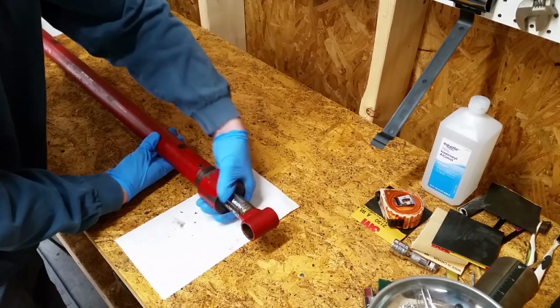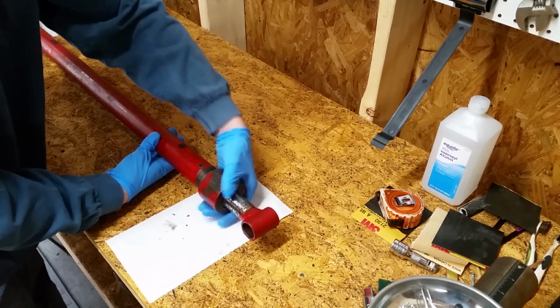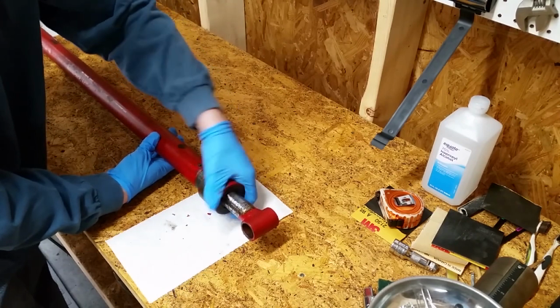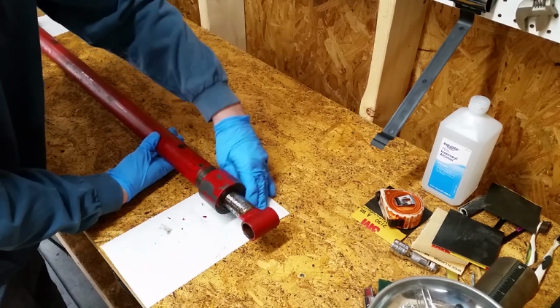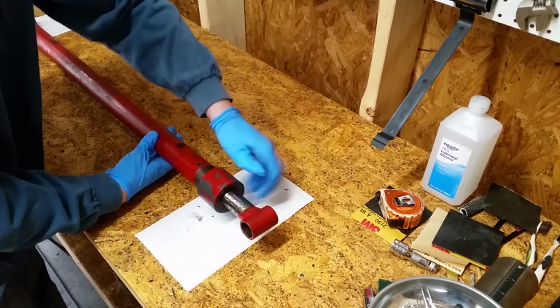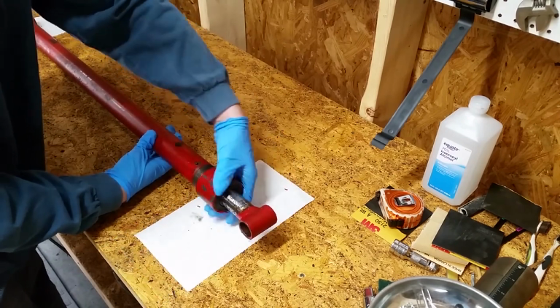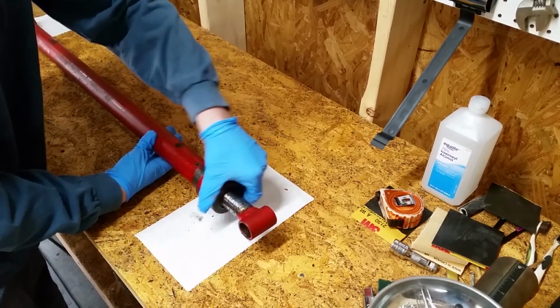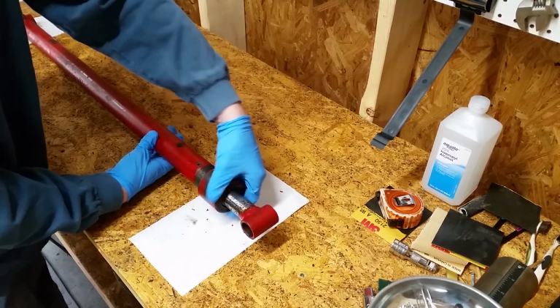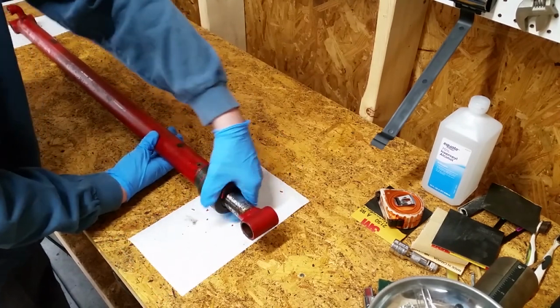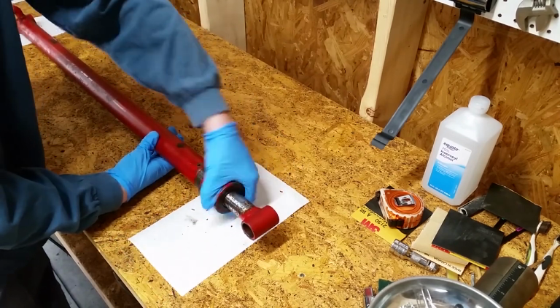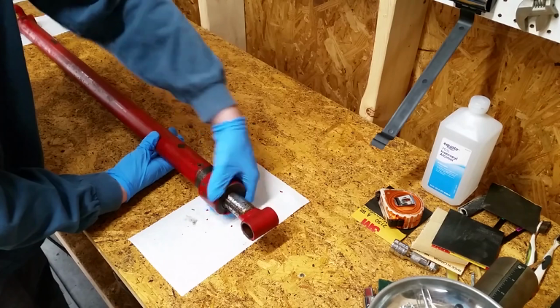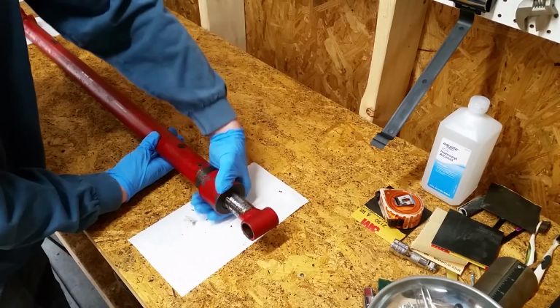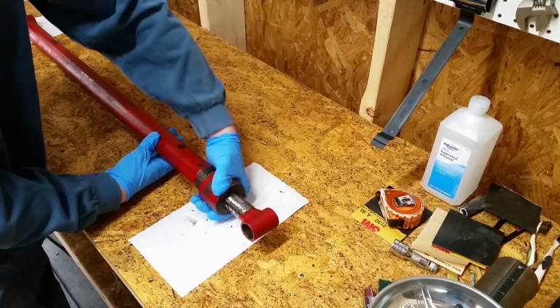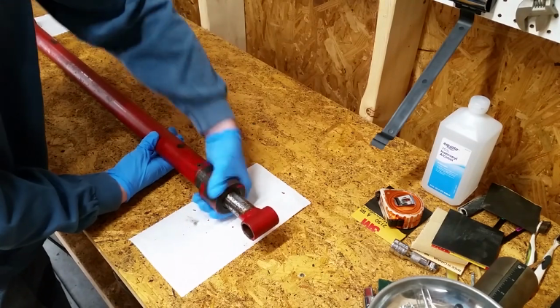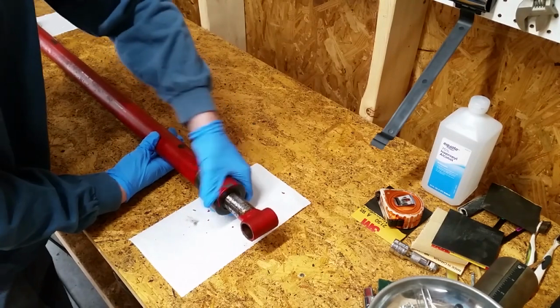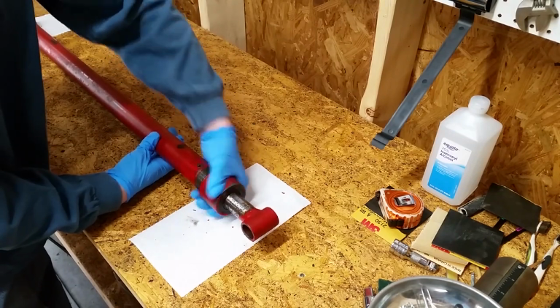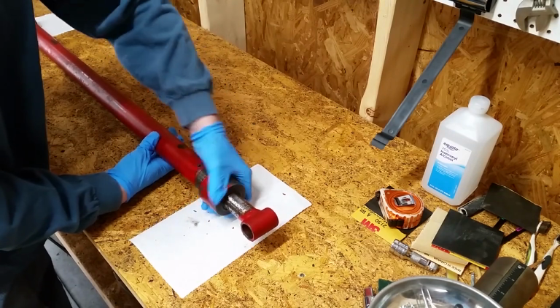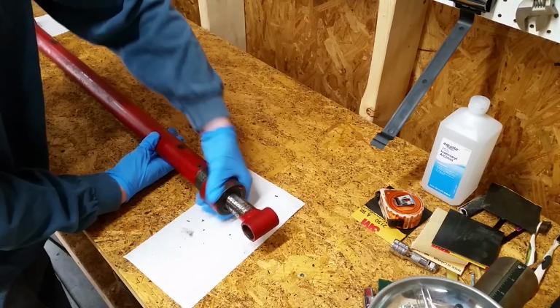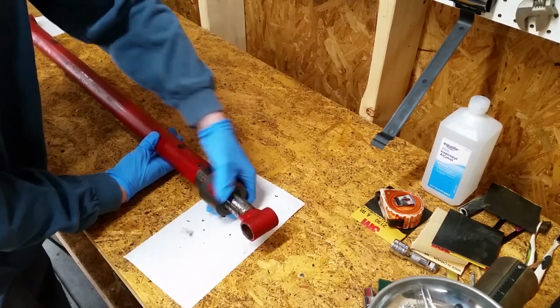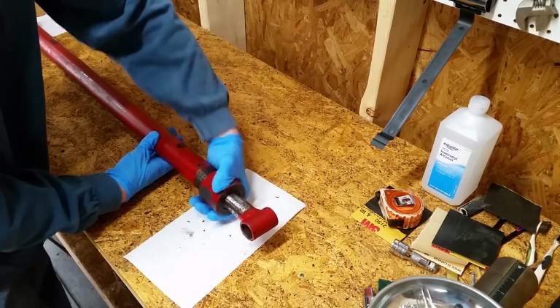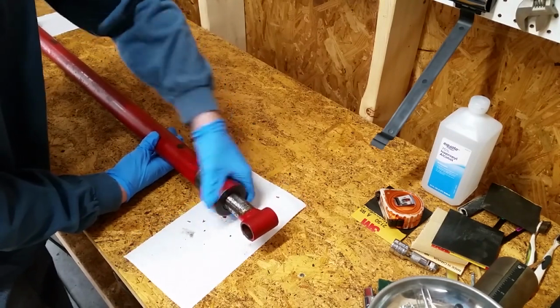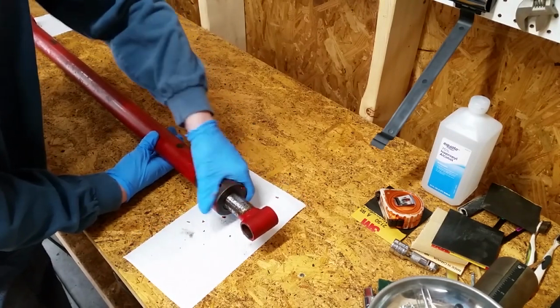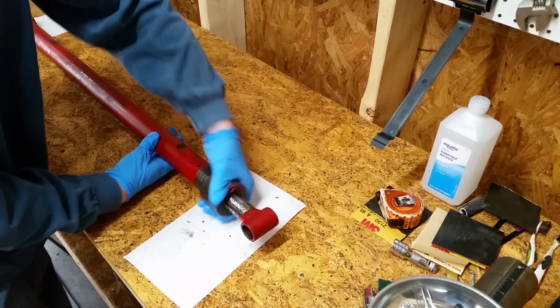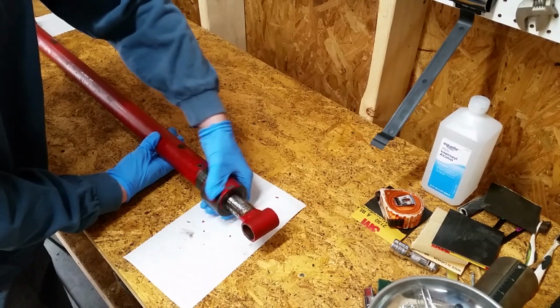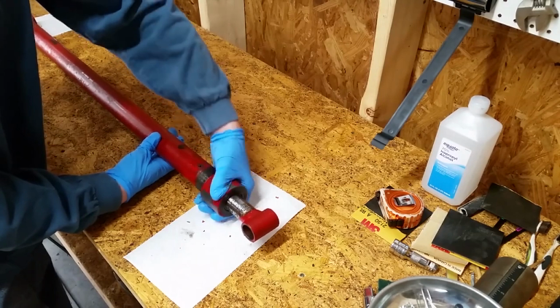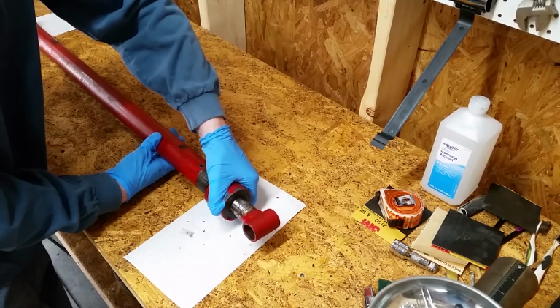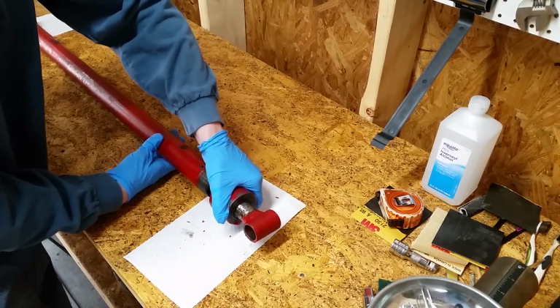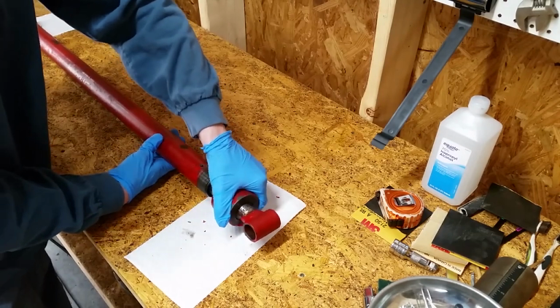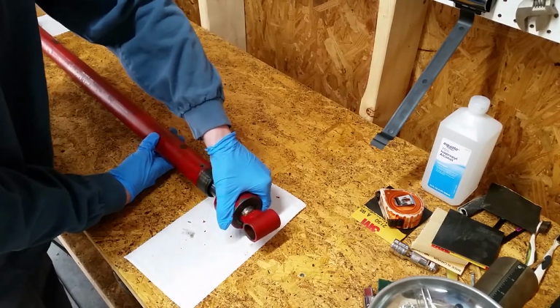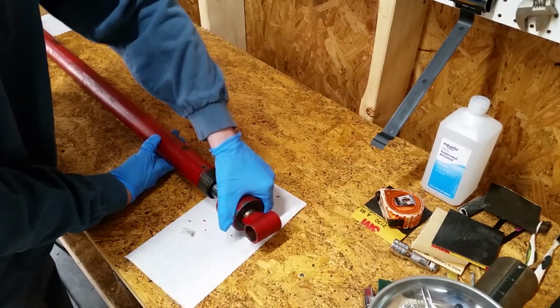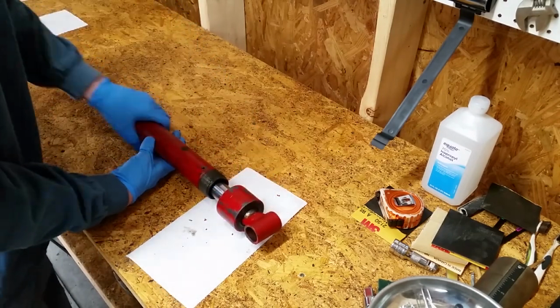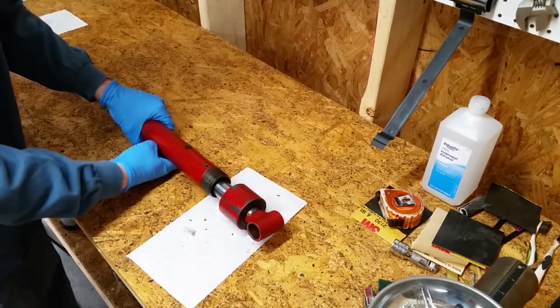Start by removing the cap. Luckily mine was only hand tight. There are tools to remove and tighten the caps, but this is a single acting cylinder so the cap doesn't need to be super tight. There's no hydraulic pressure on the cap side.